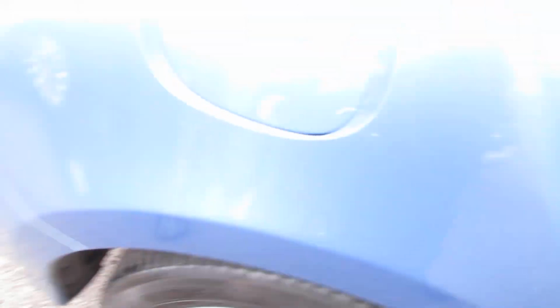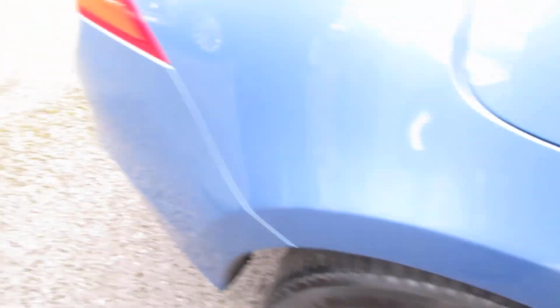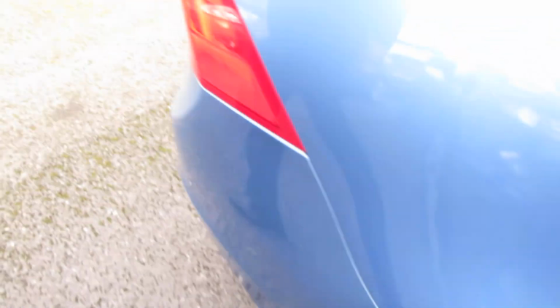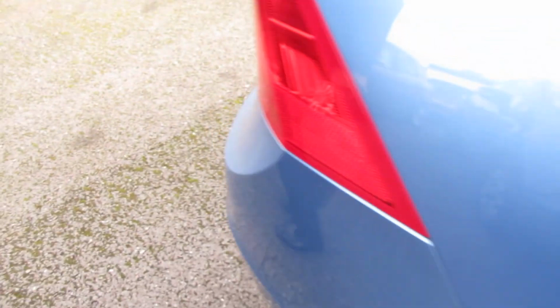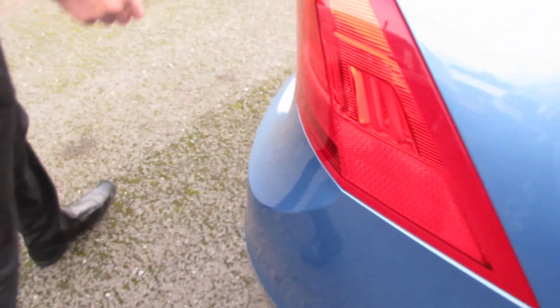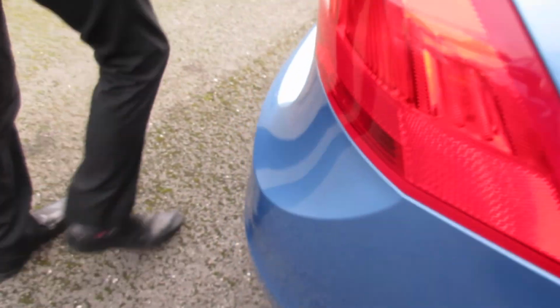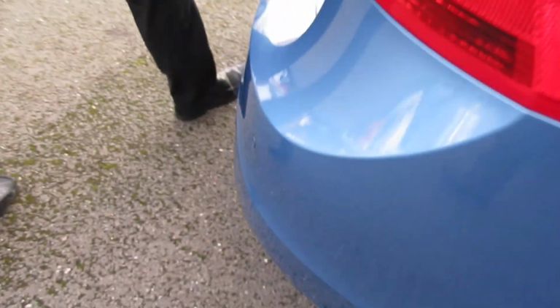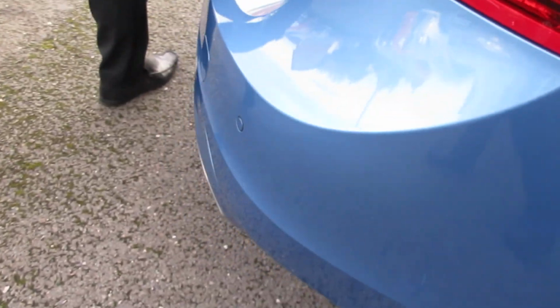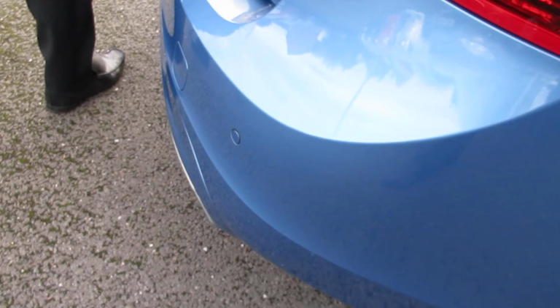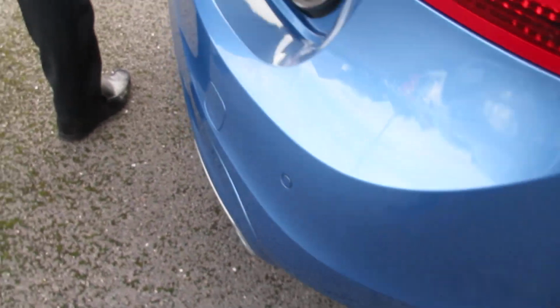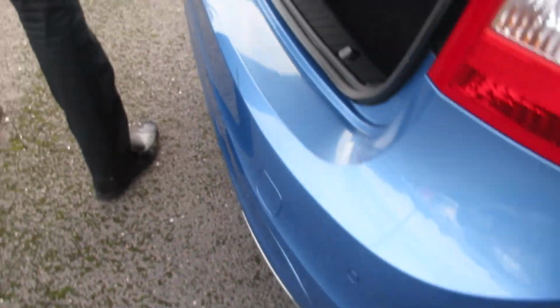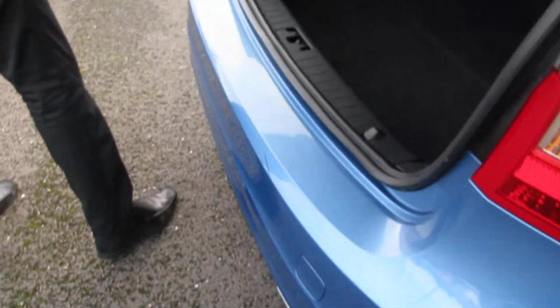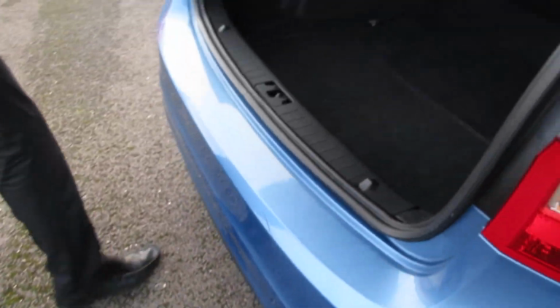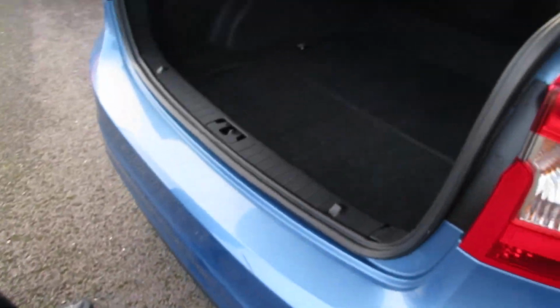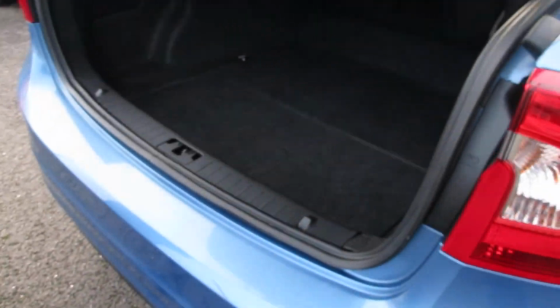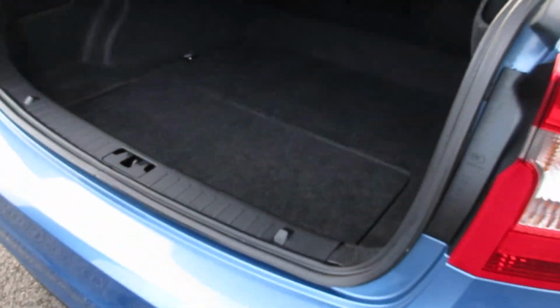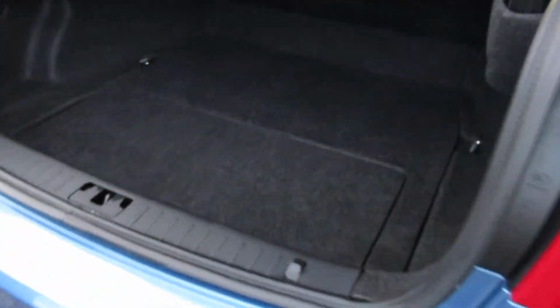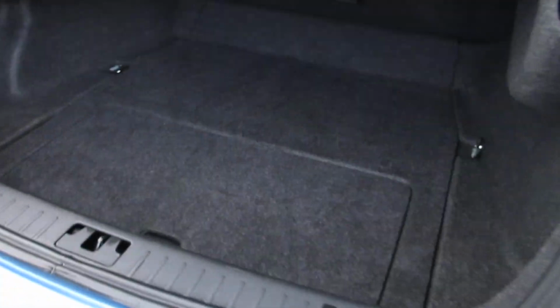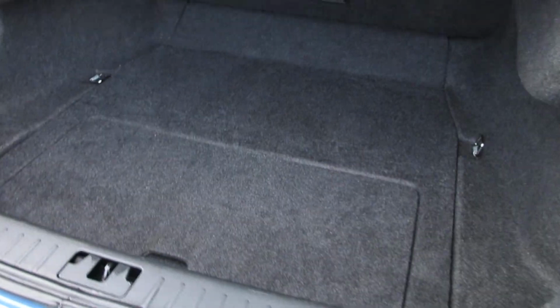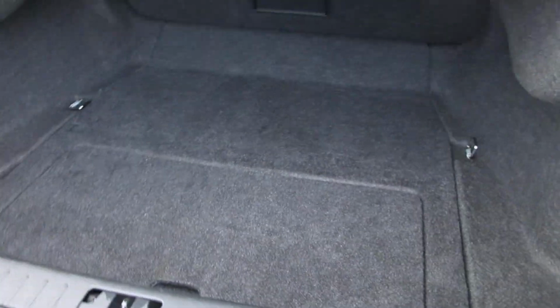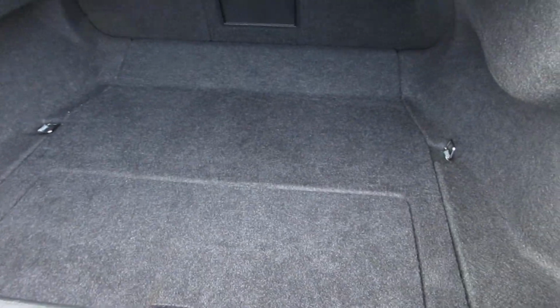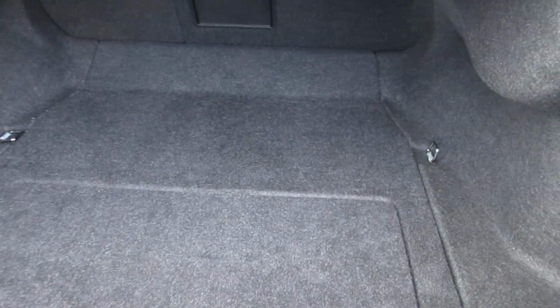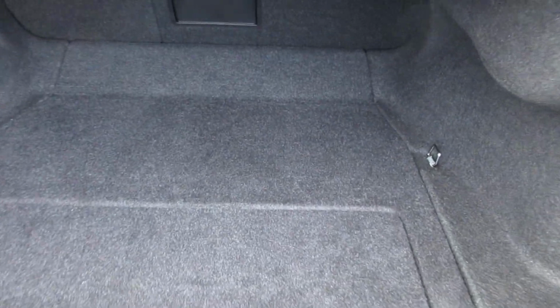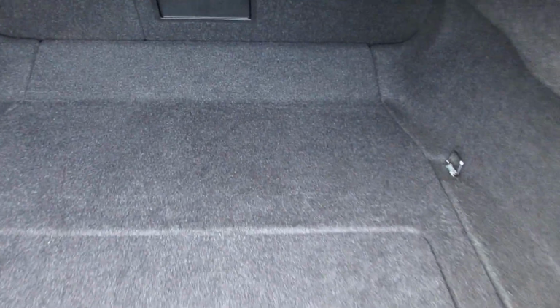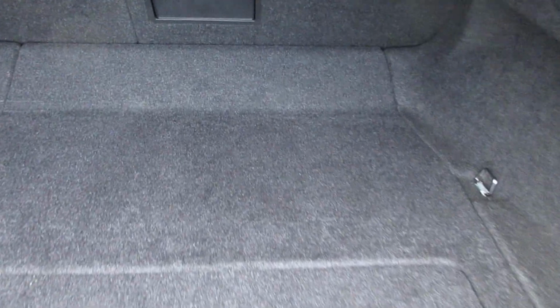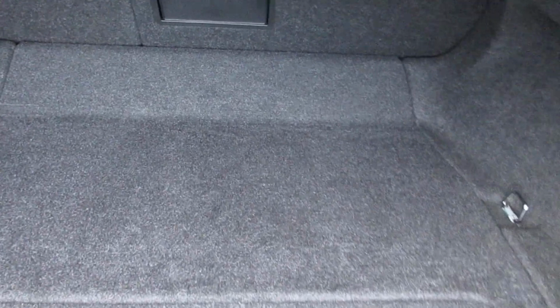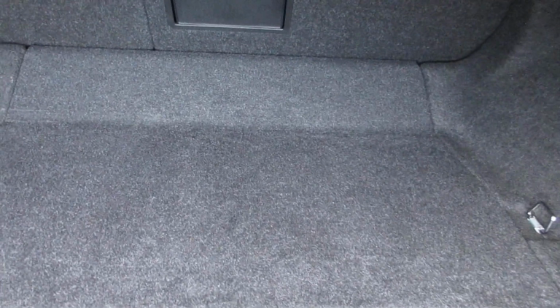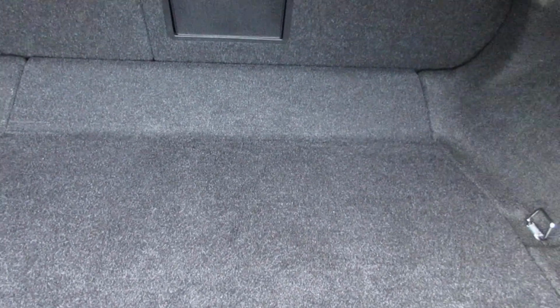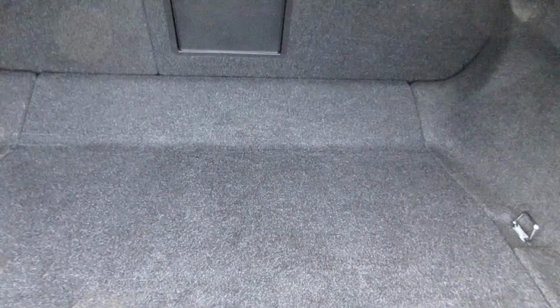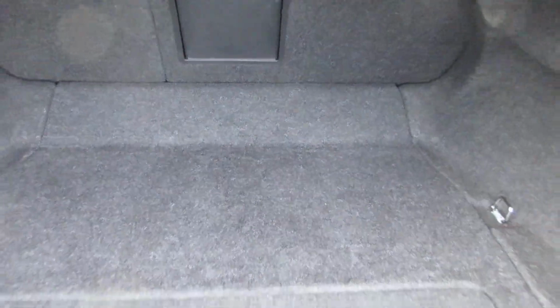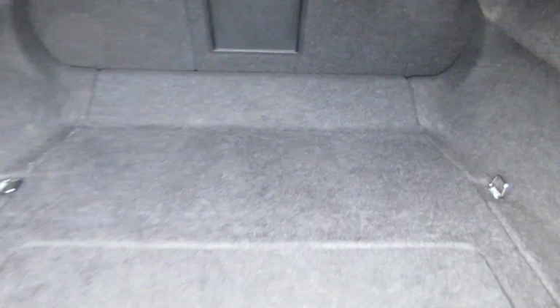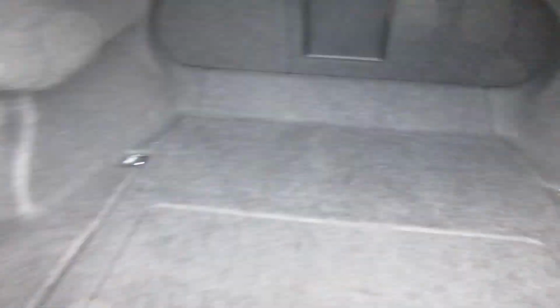As you walk around the vehicle, the boot itself — it's a saloon so you get quite a deep boot going all the way back towards the back seats.